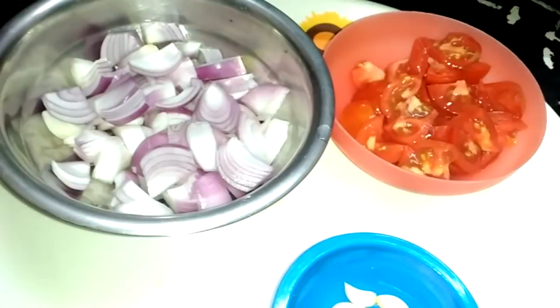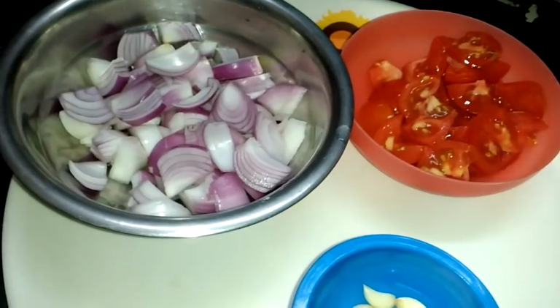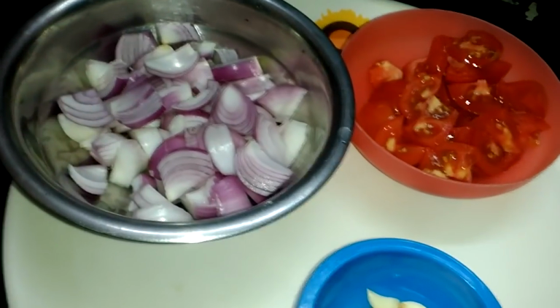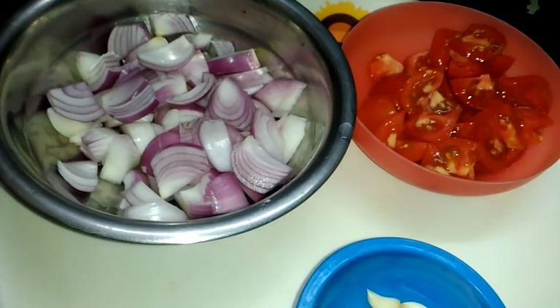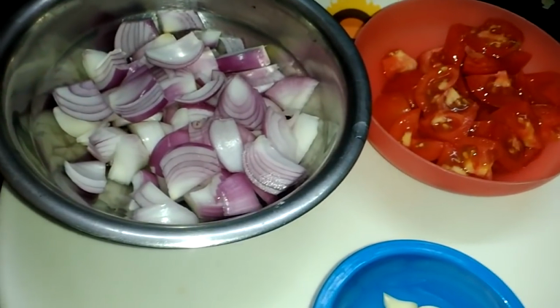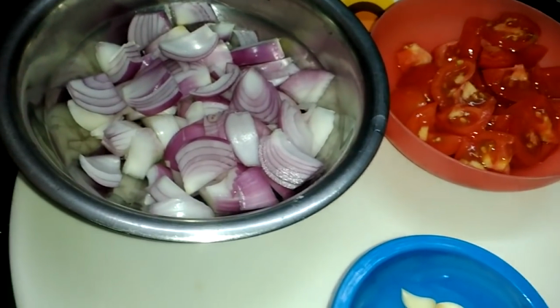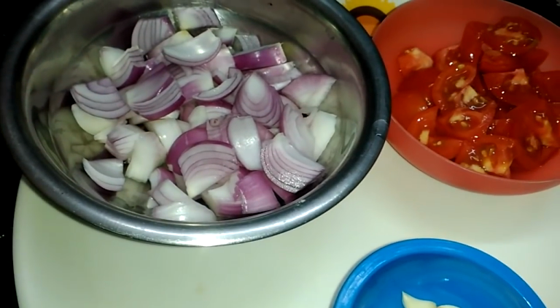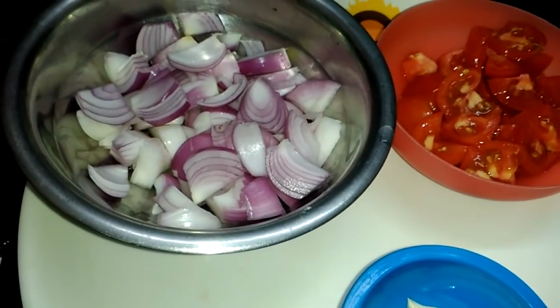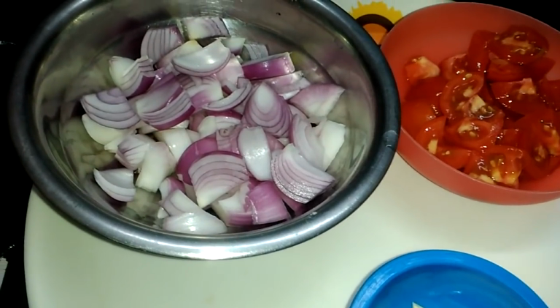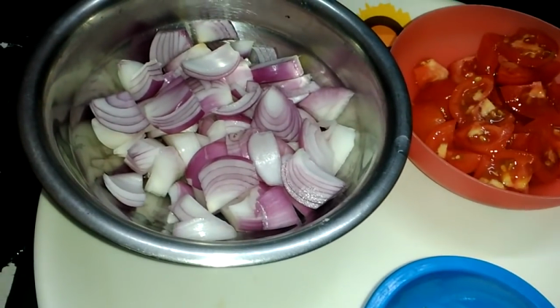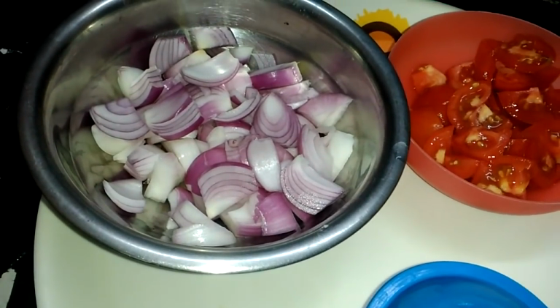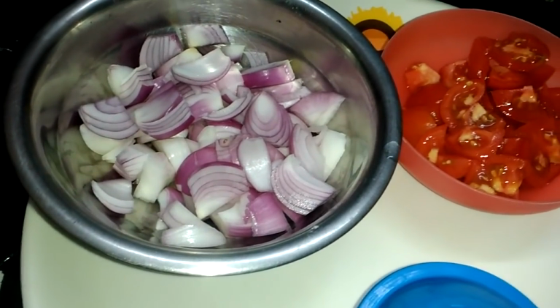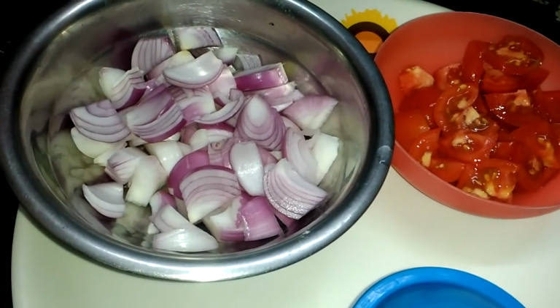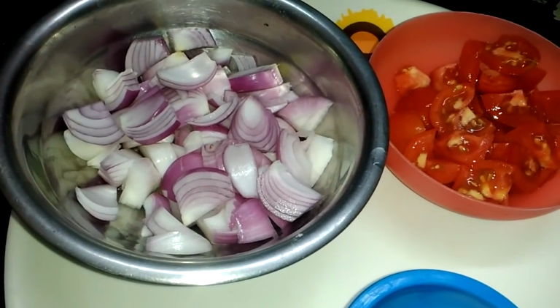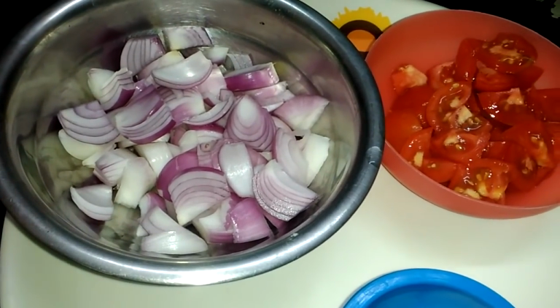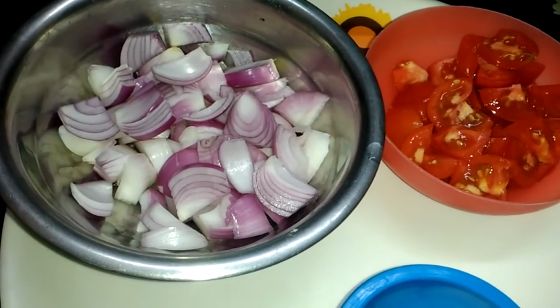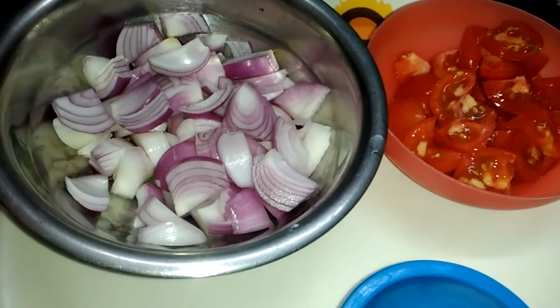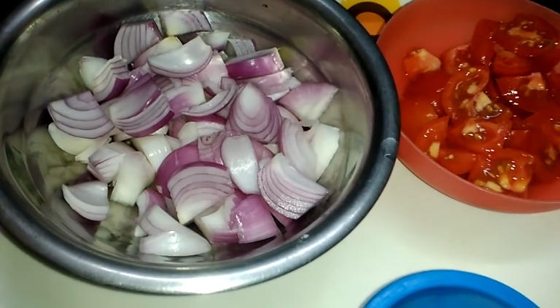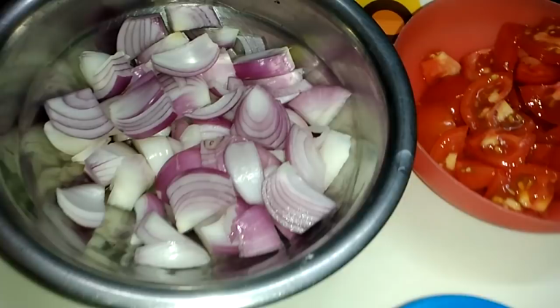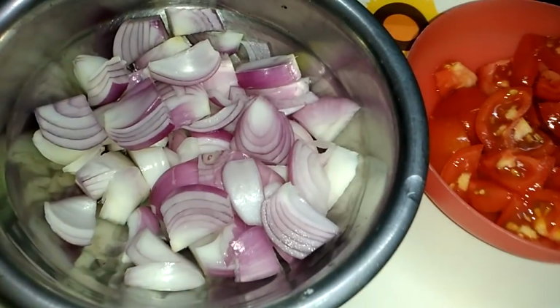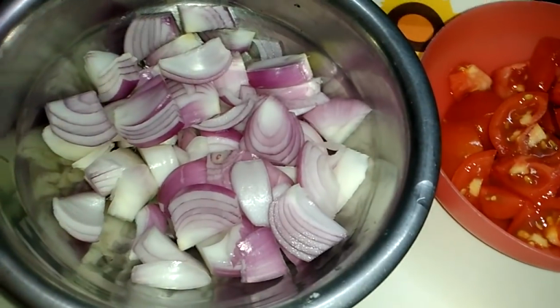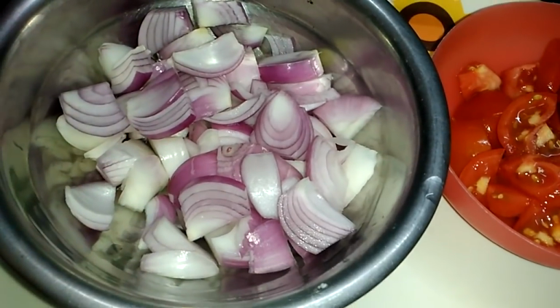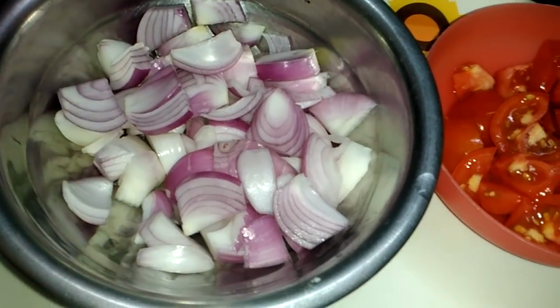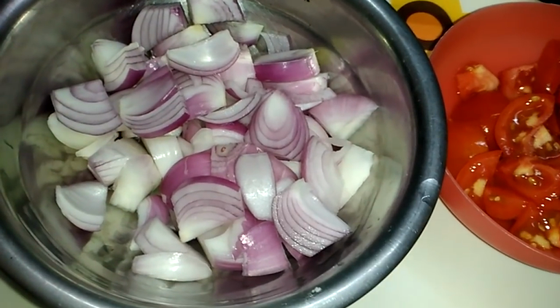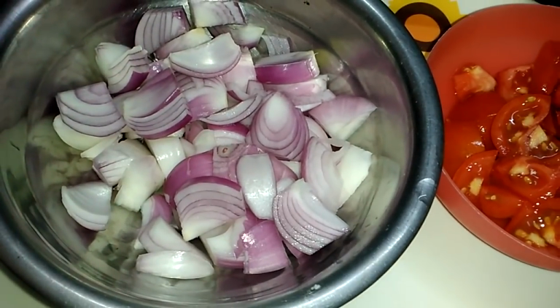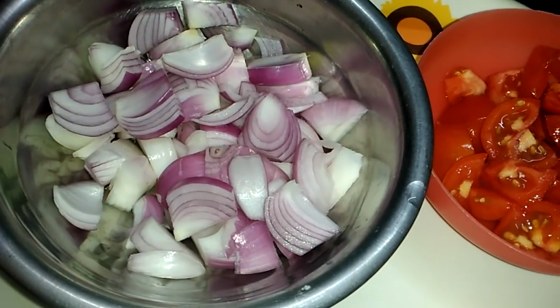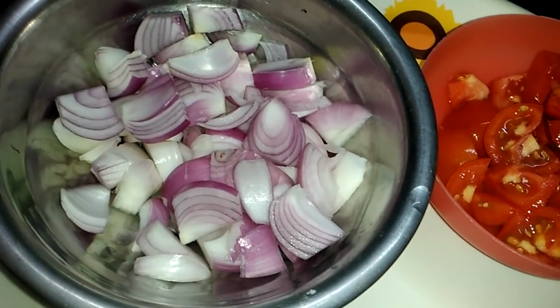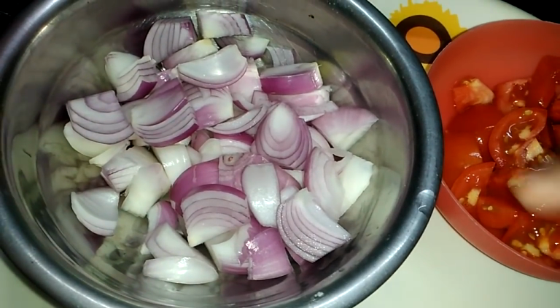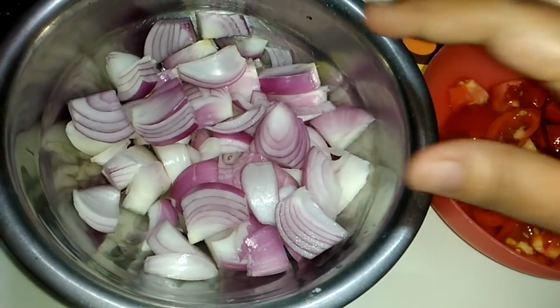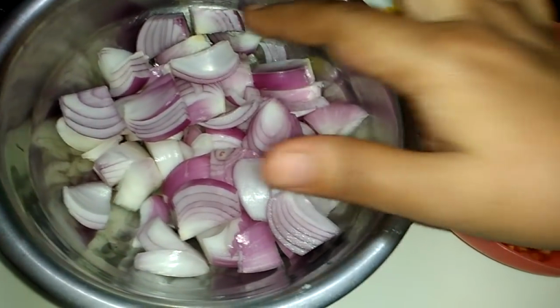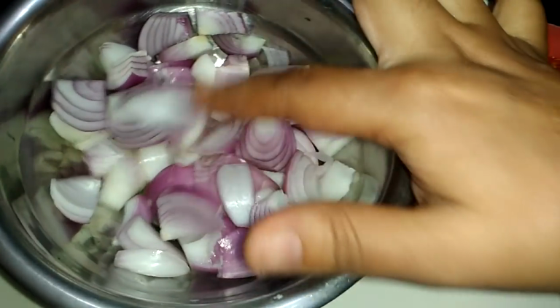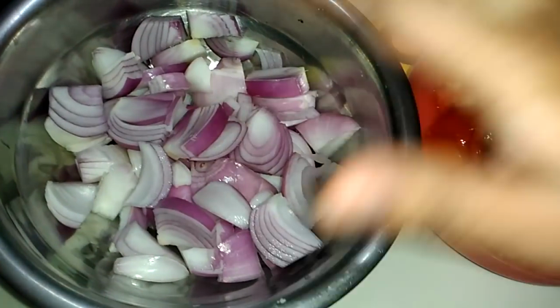Hi viewers, how are you doing? Instant chutney — this chutney is done in 5-10 minutes. This is a good dish.